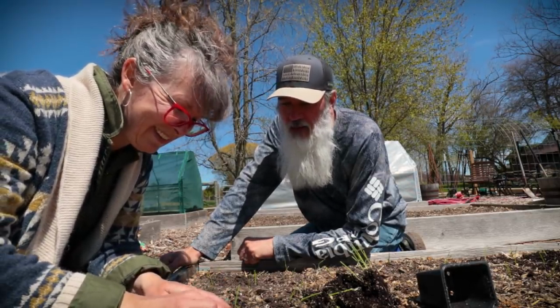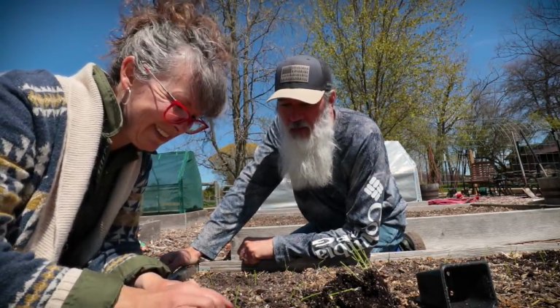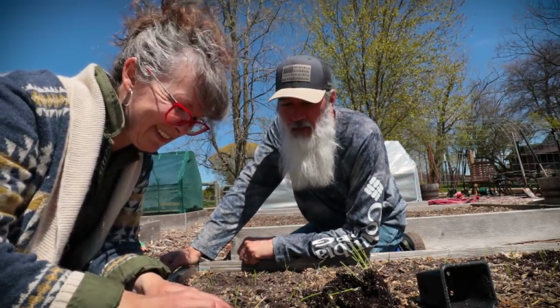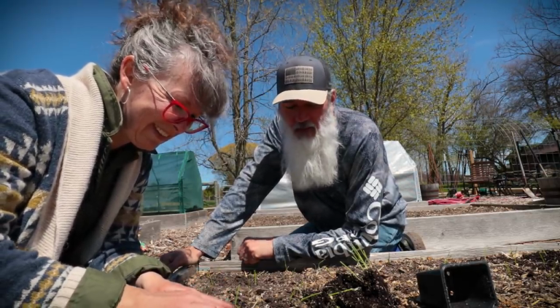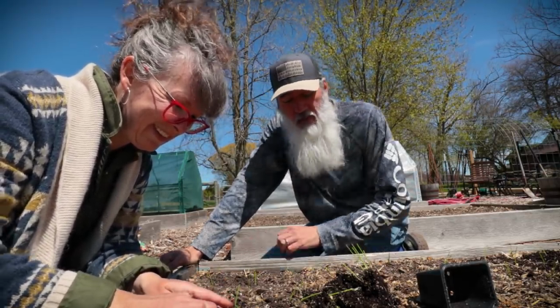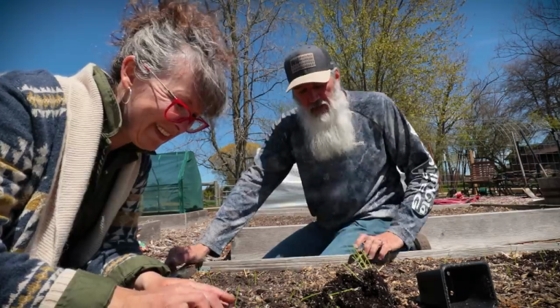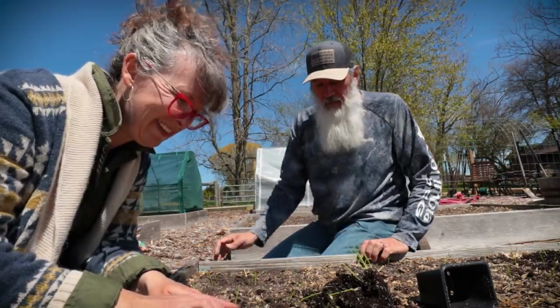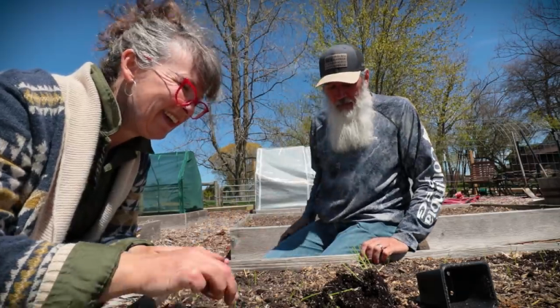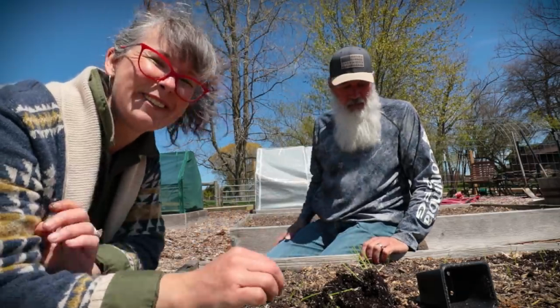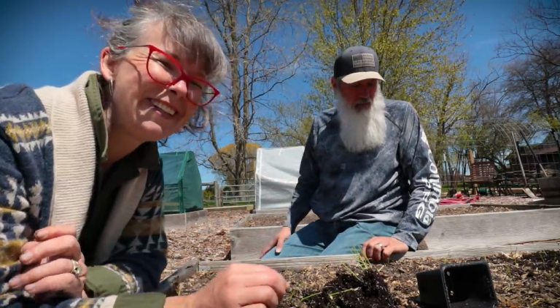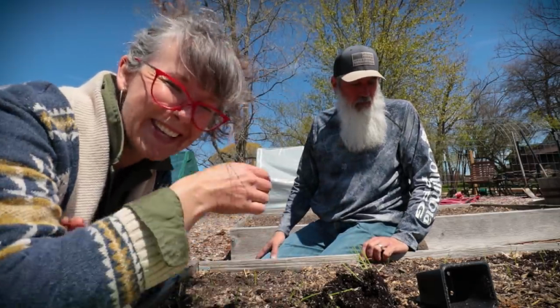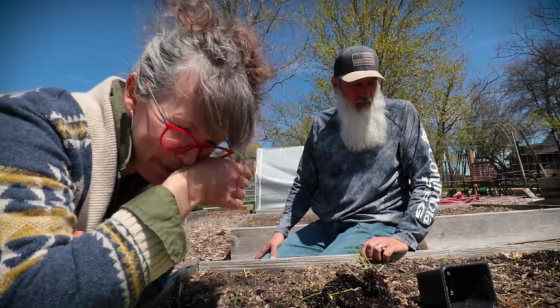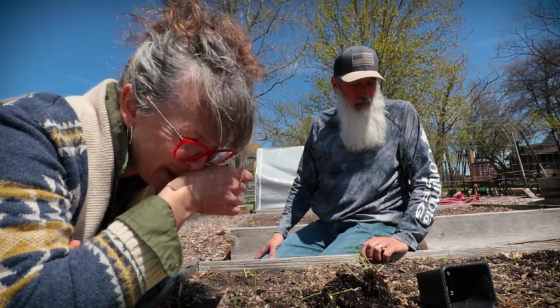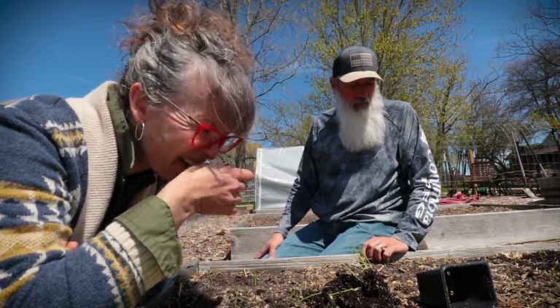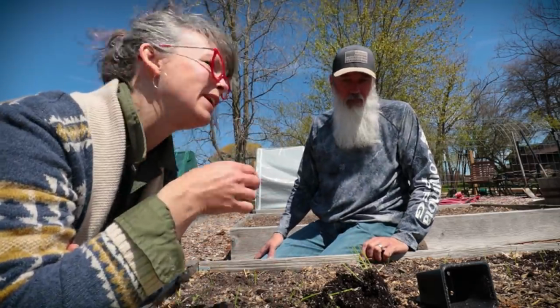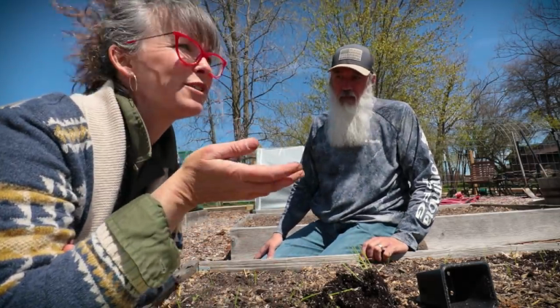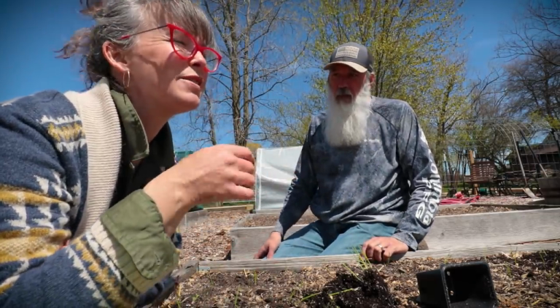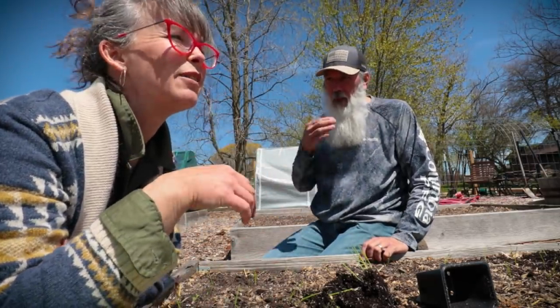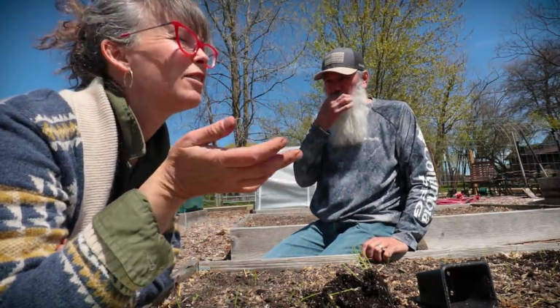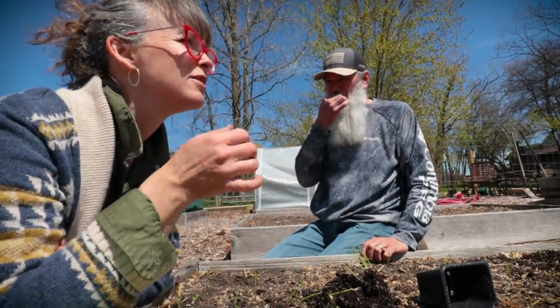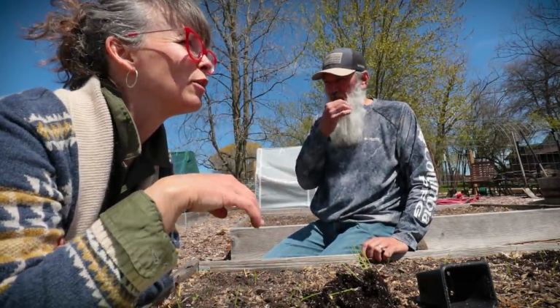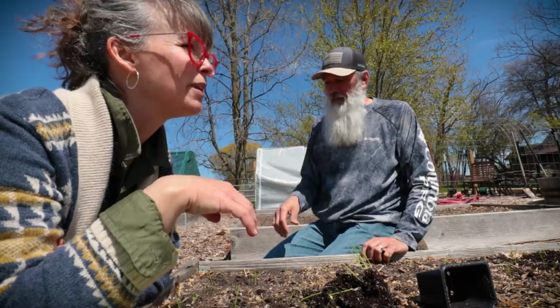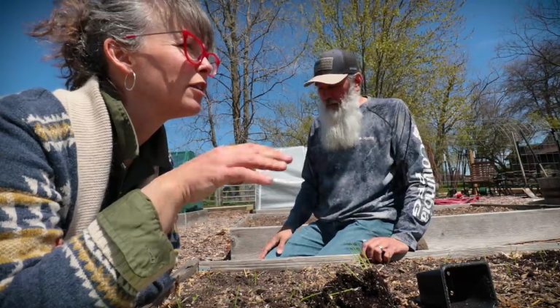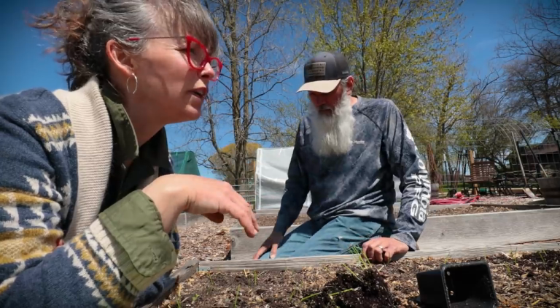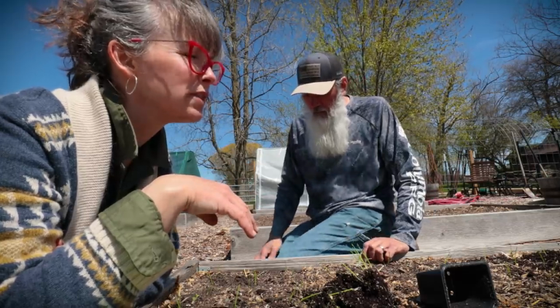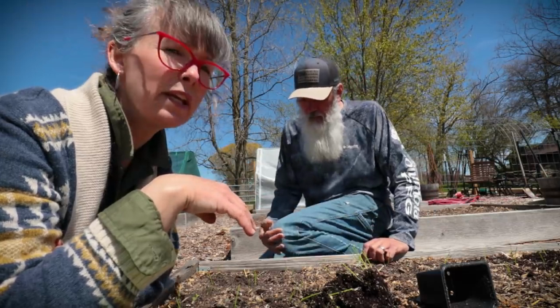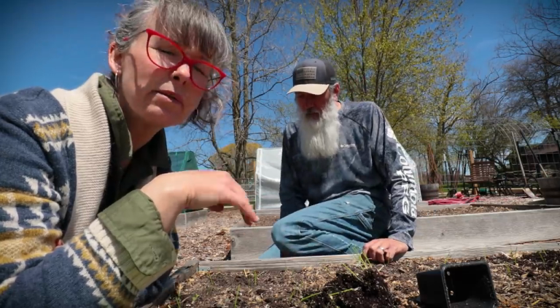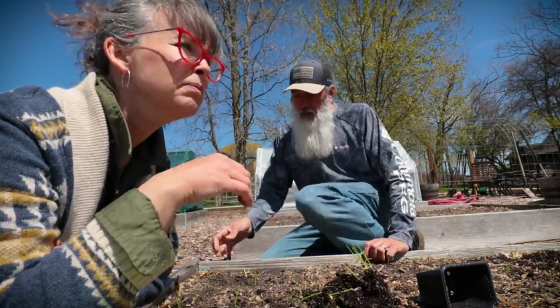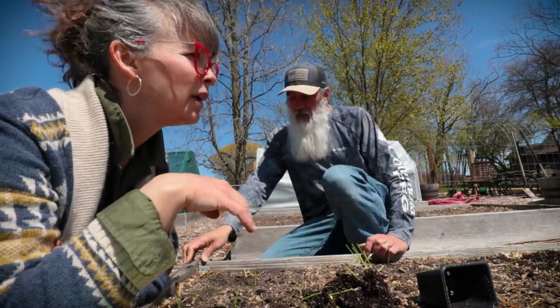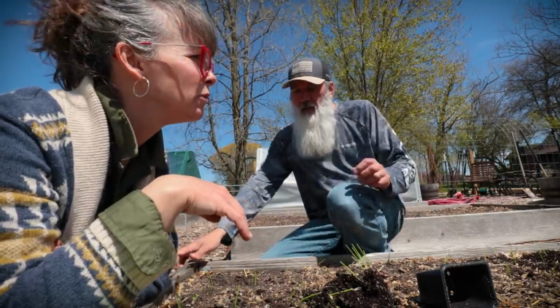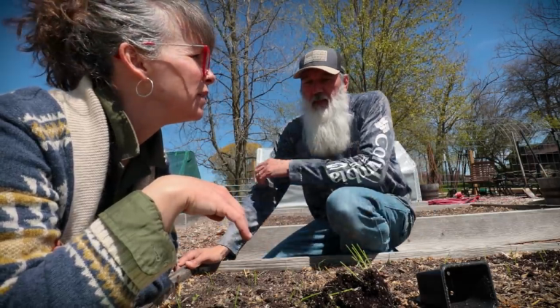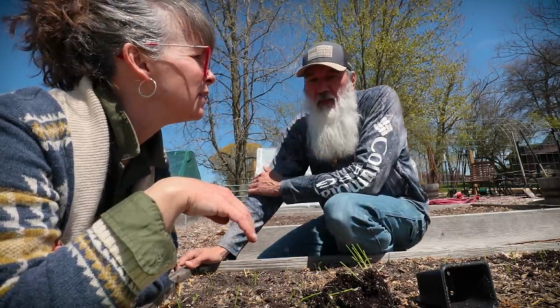I made an excuse — it's too cold — so I went to the nursery and got some onion replacements.